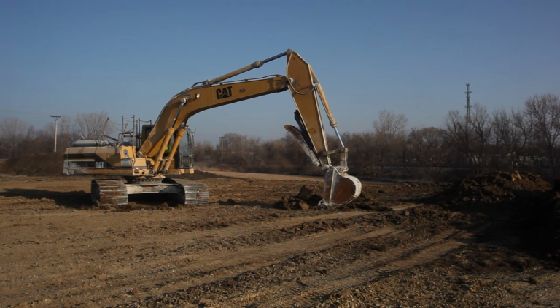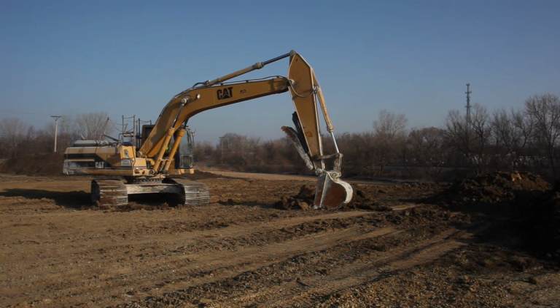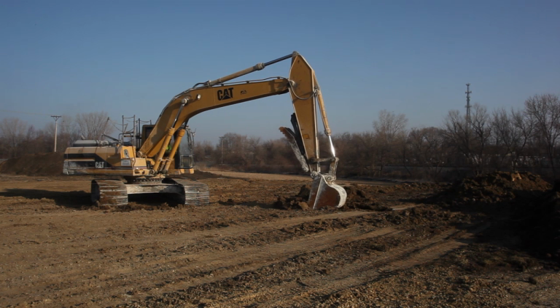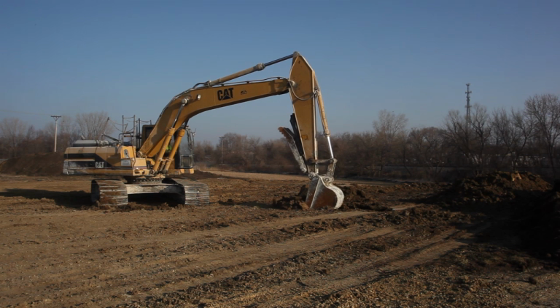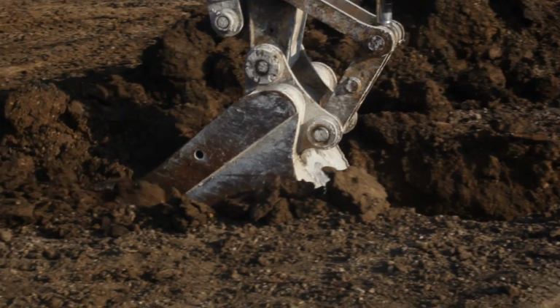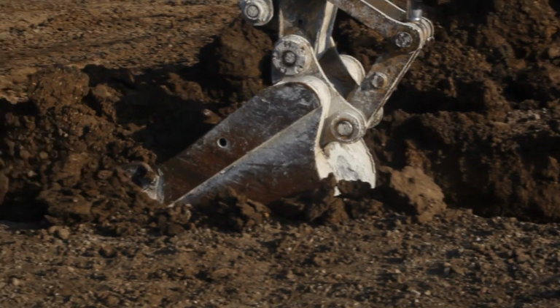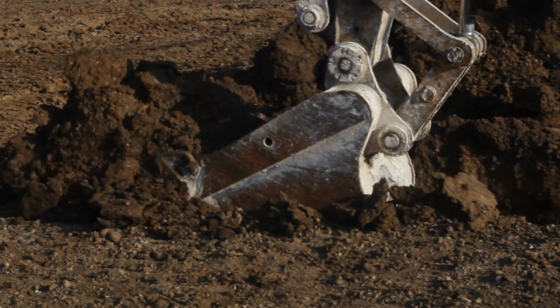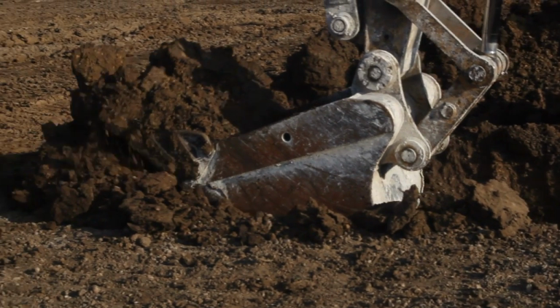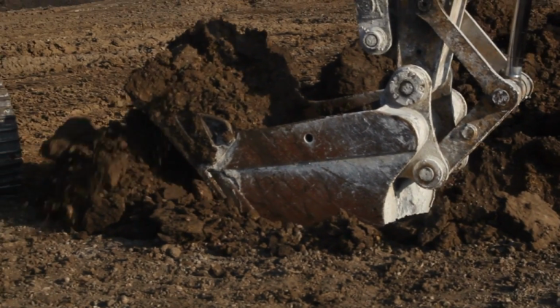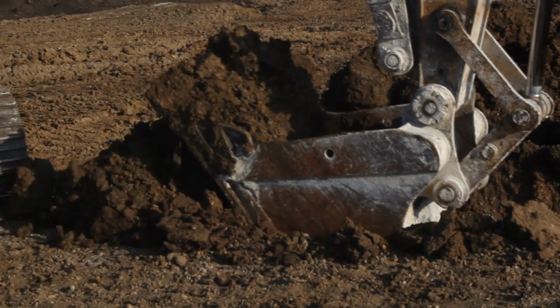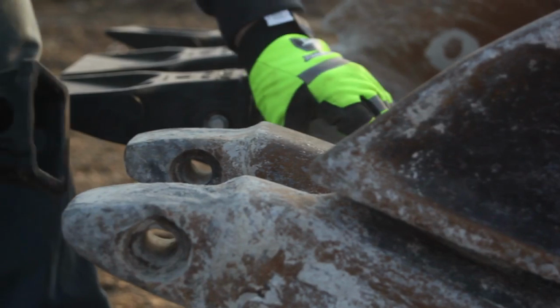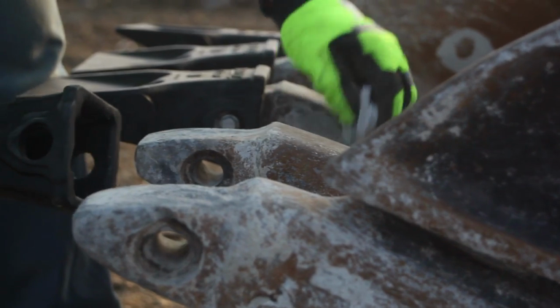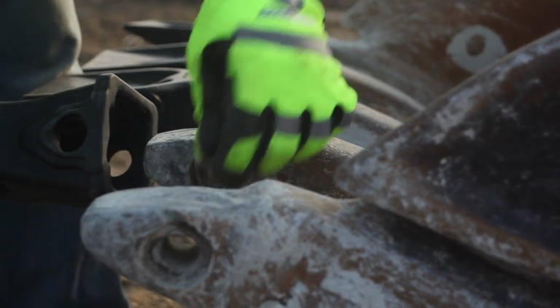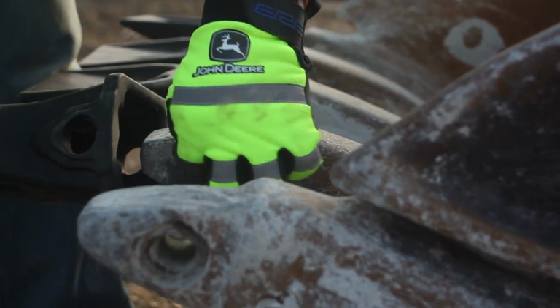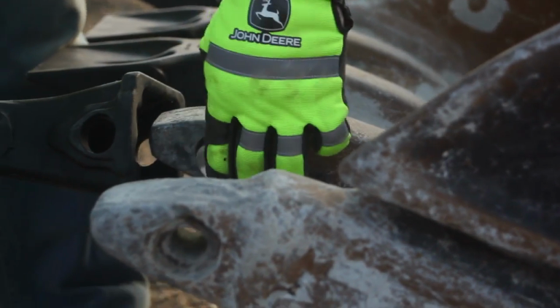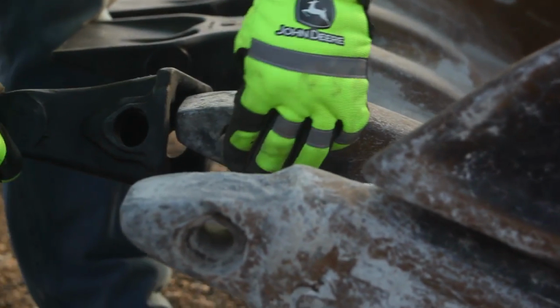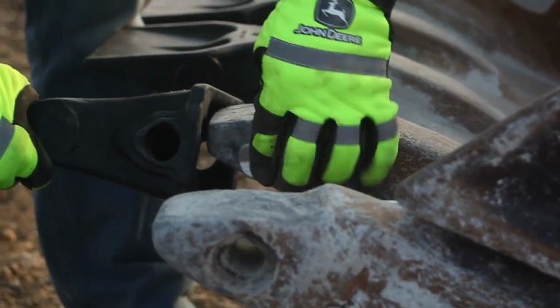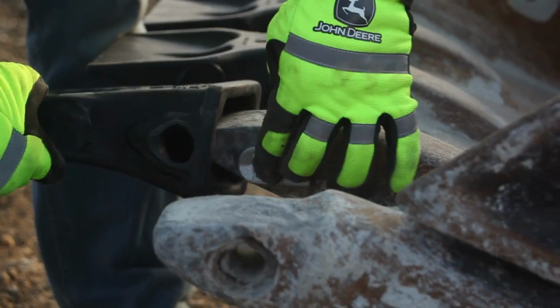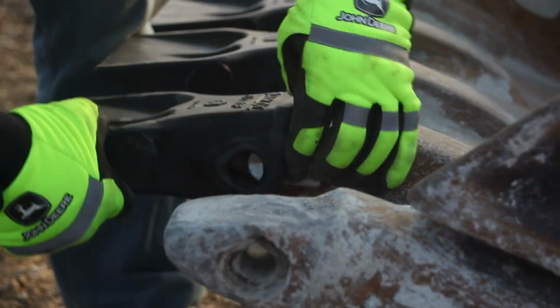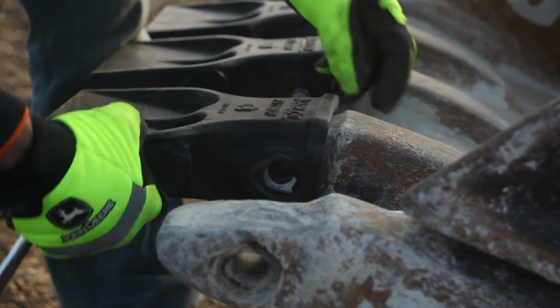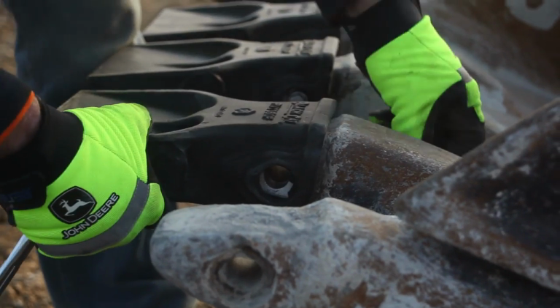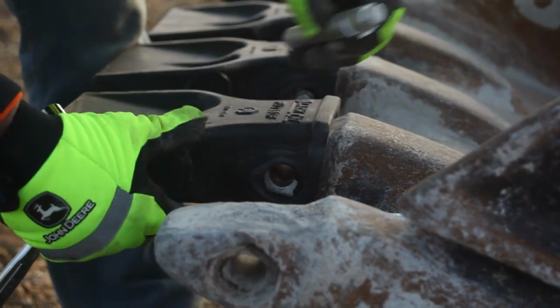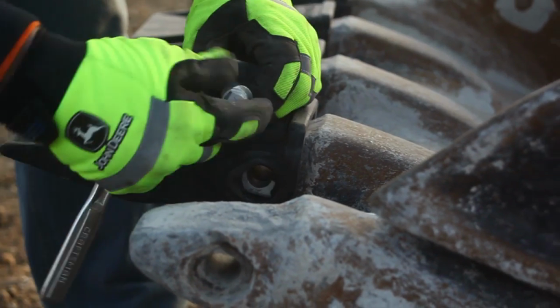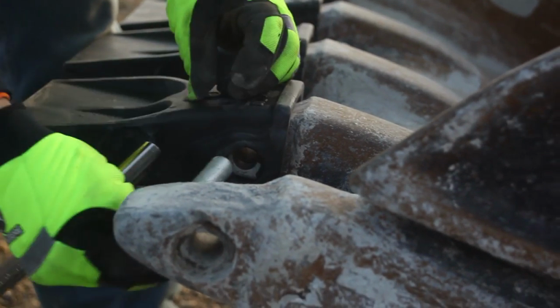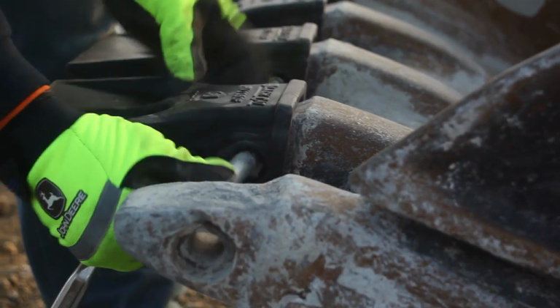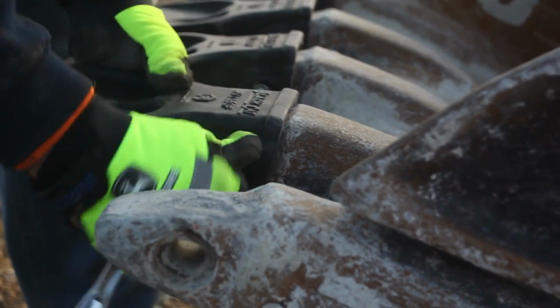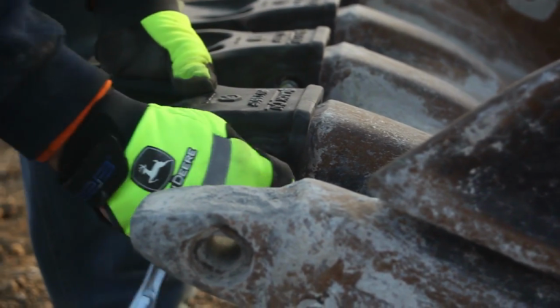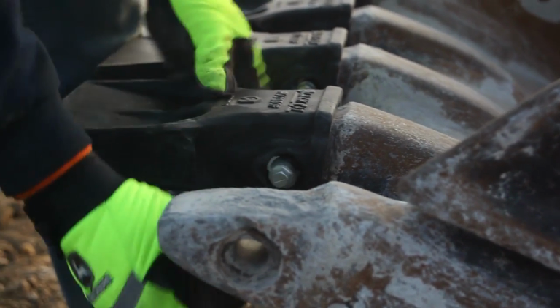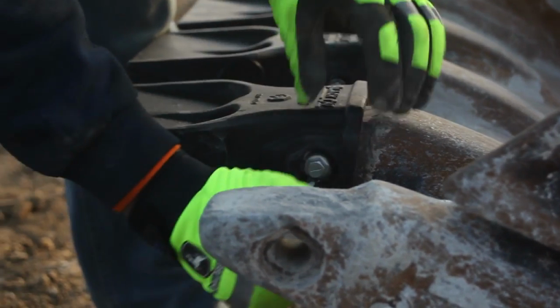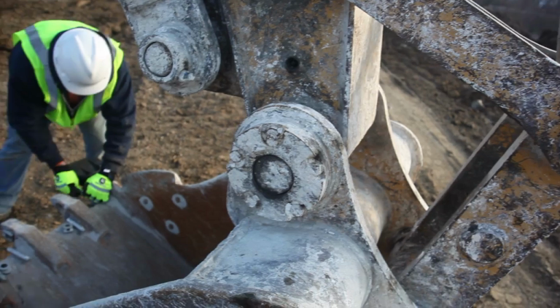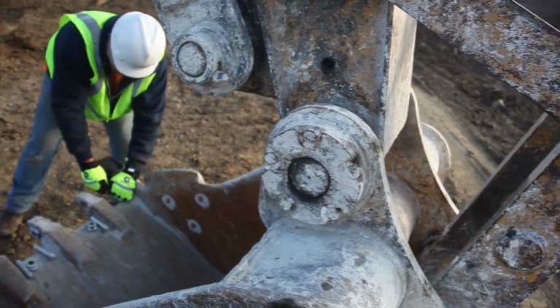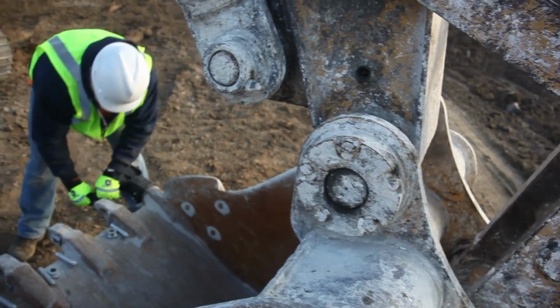Introducing the RVJ Bucket Tooth System from John Deere. Now you can utilize the half-turn technology you enjoy with John Deere TK Series Teeth to convert J-Series adapters to a fully hammerless solution.